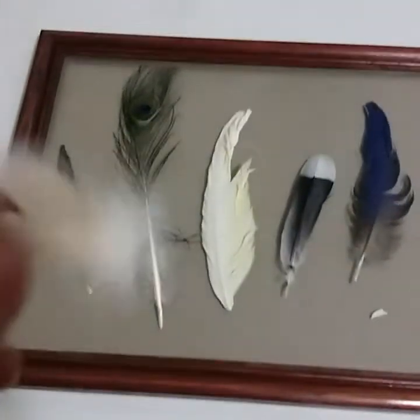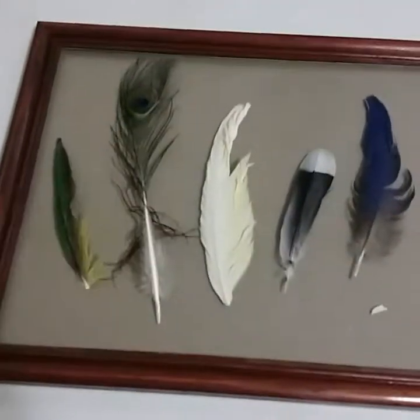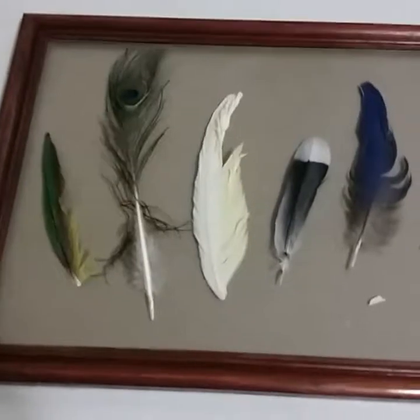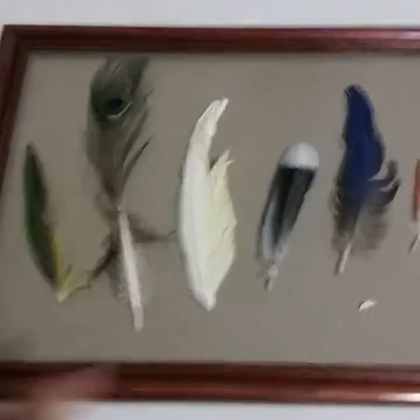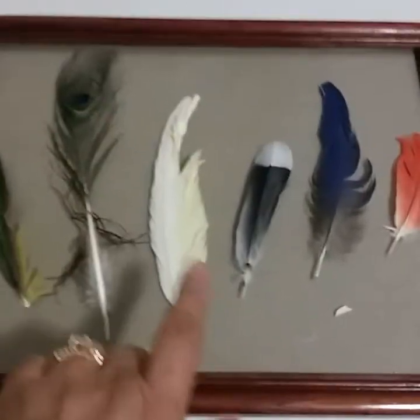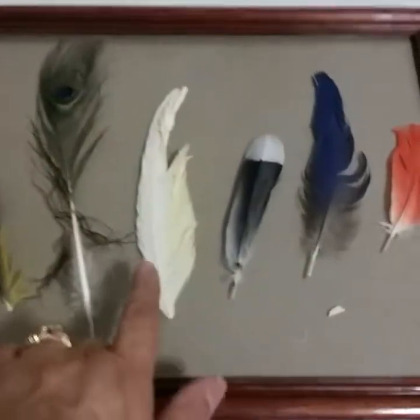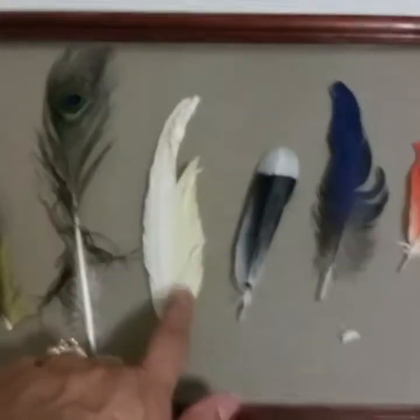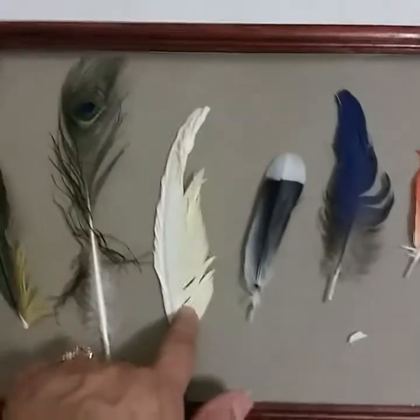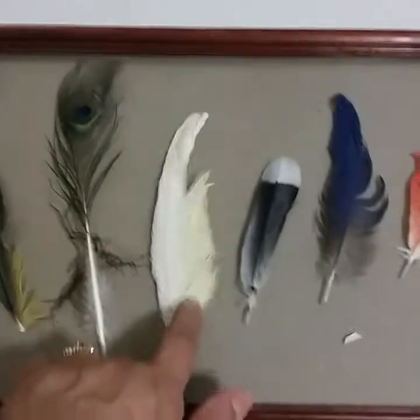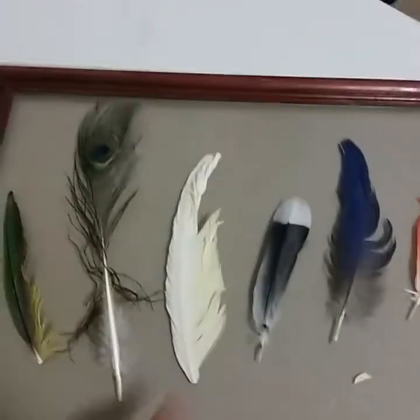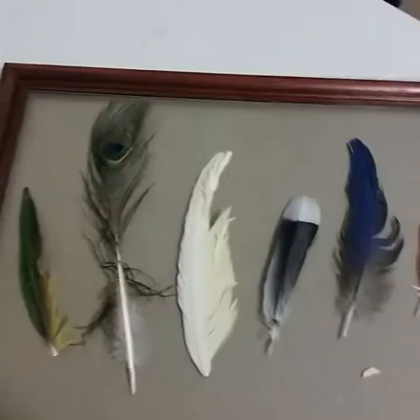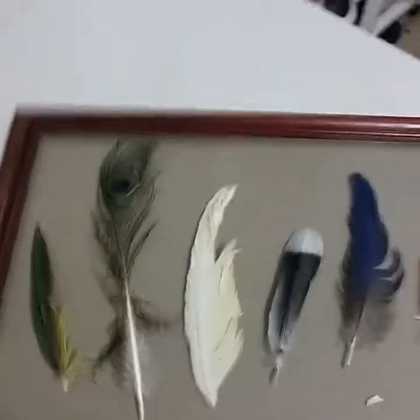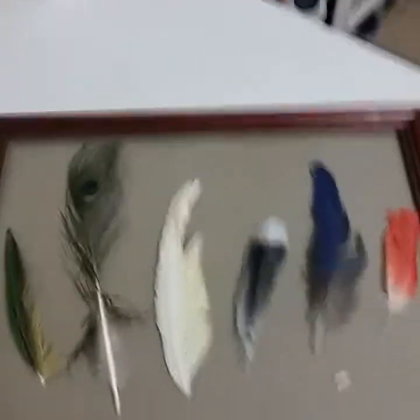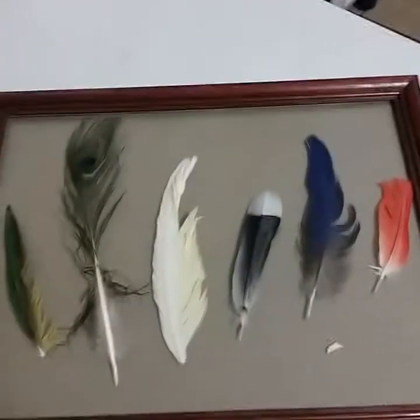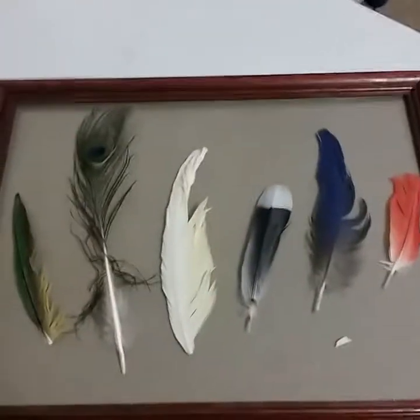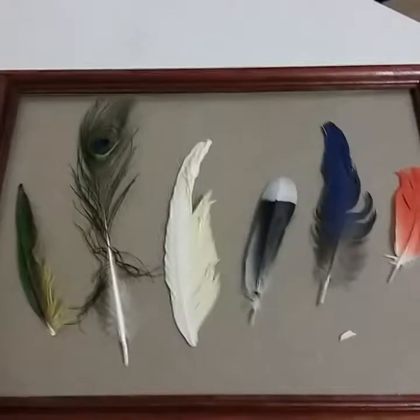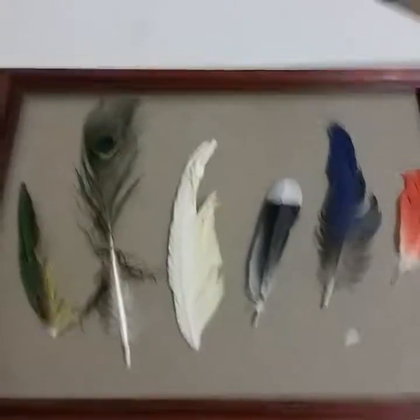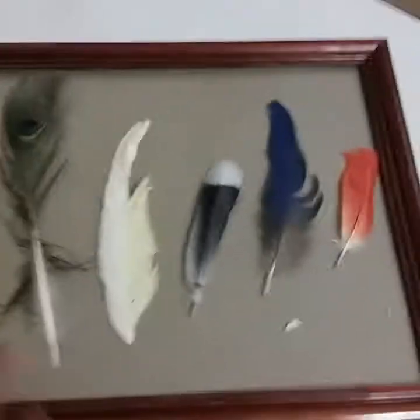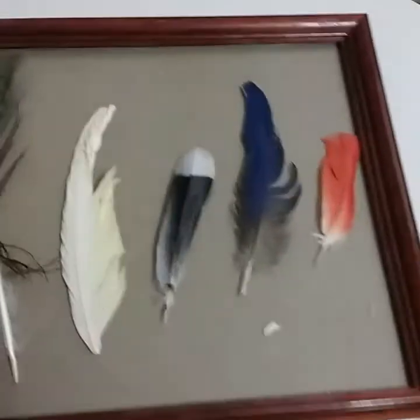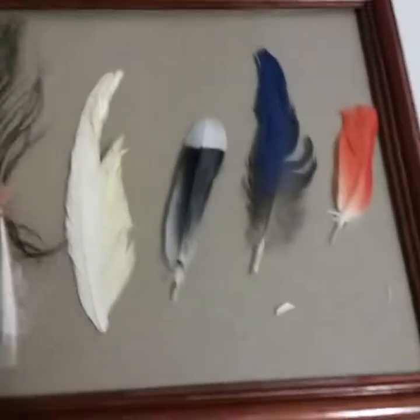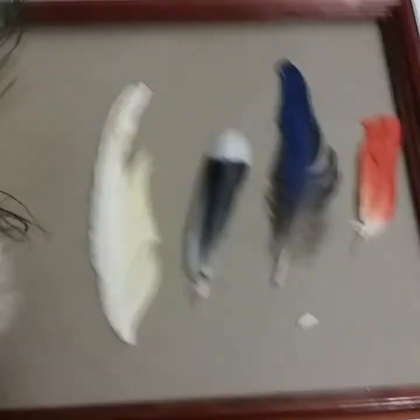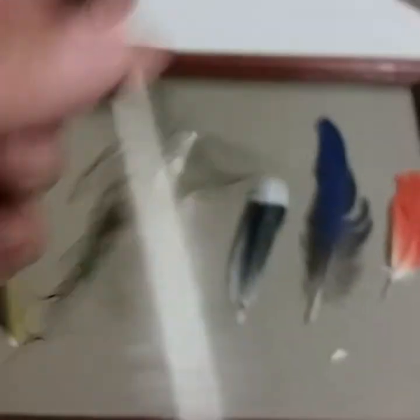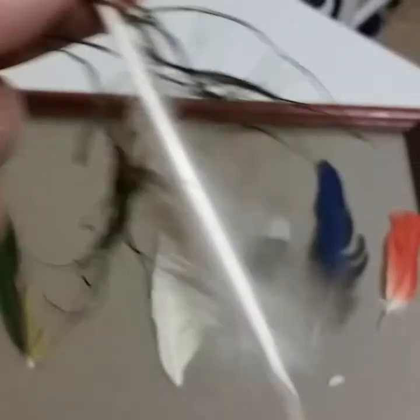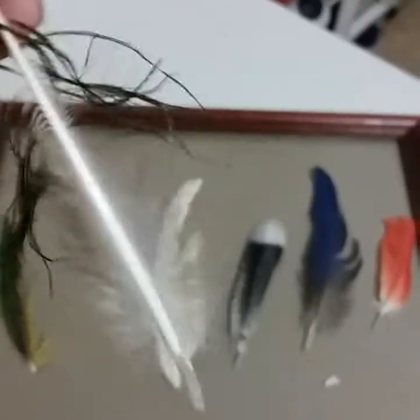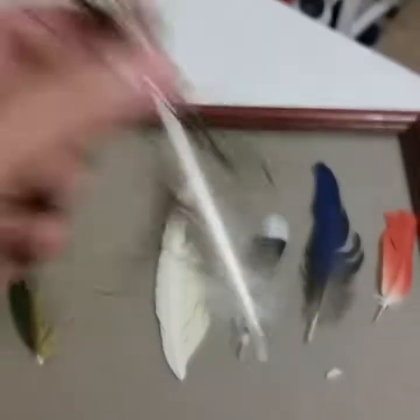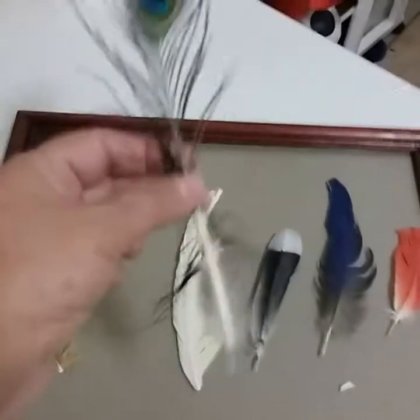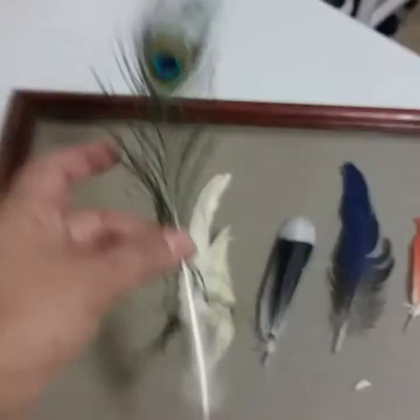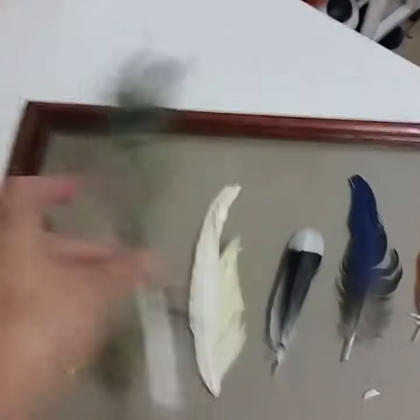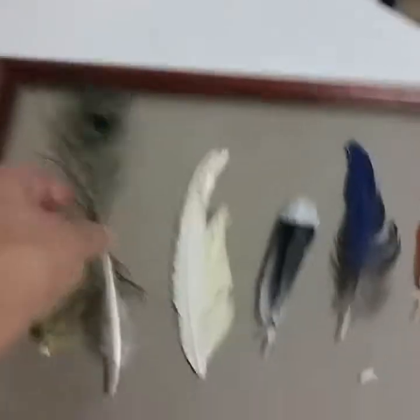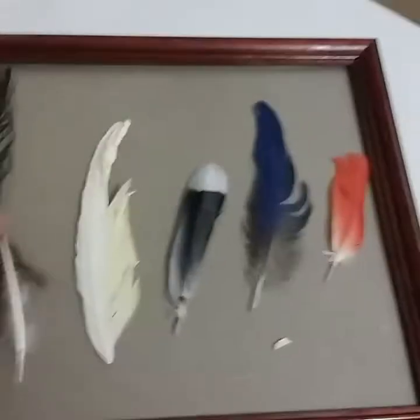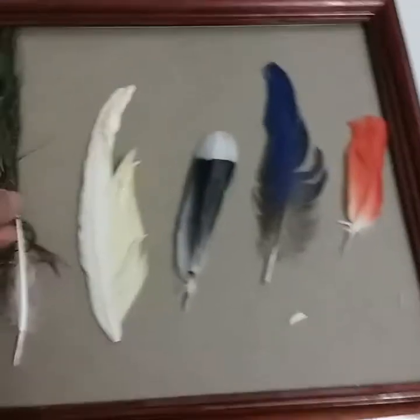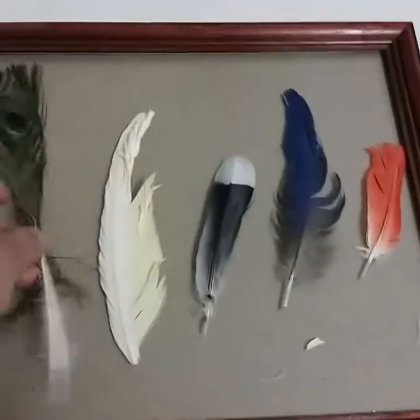That is a downy feather. These right here are actually primary feathers, and some are secondary.